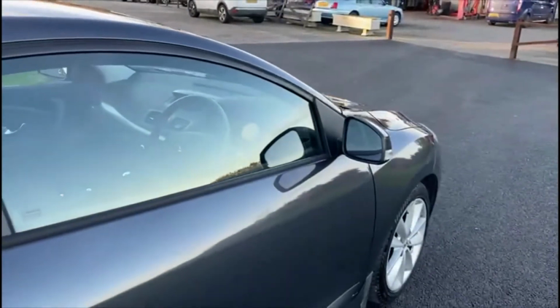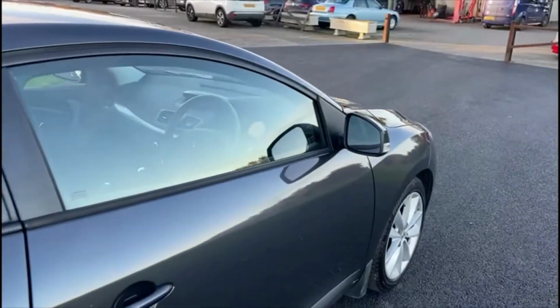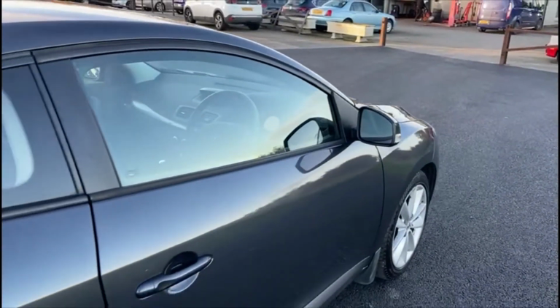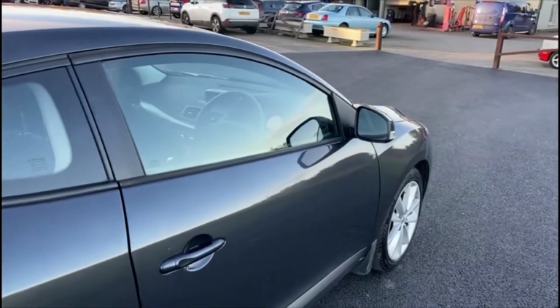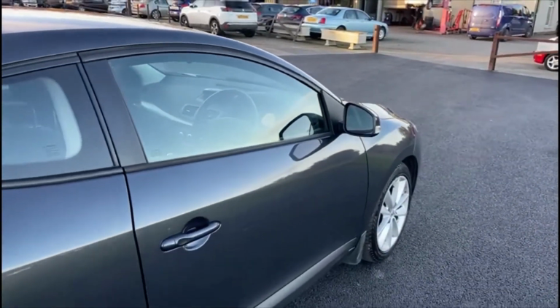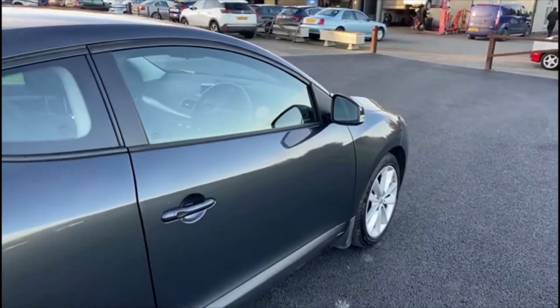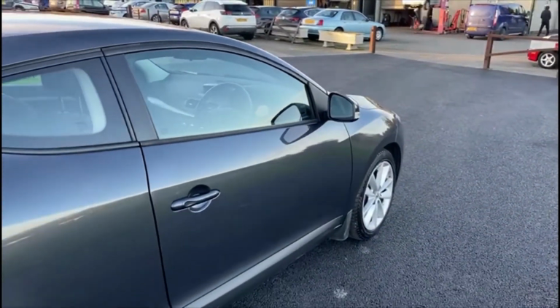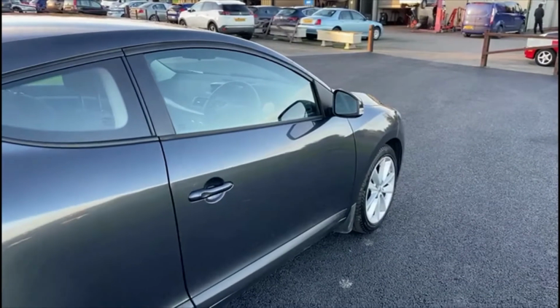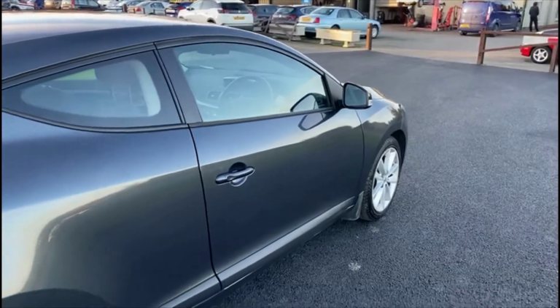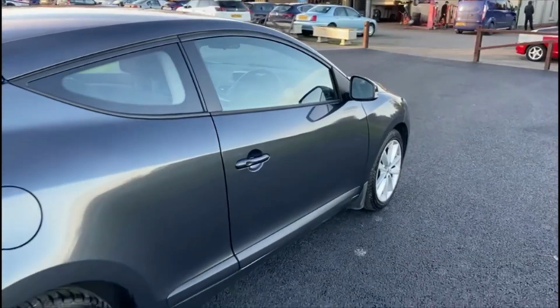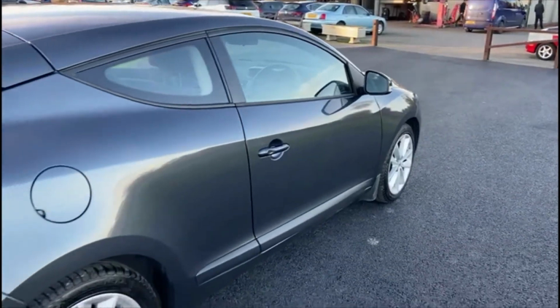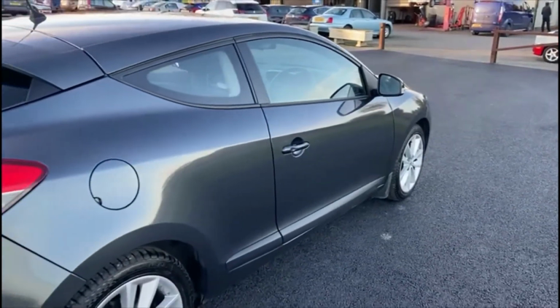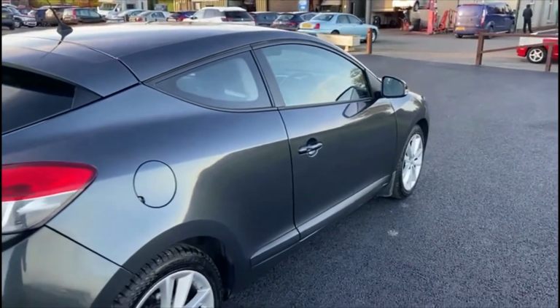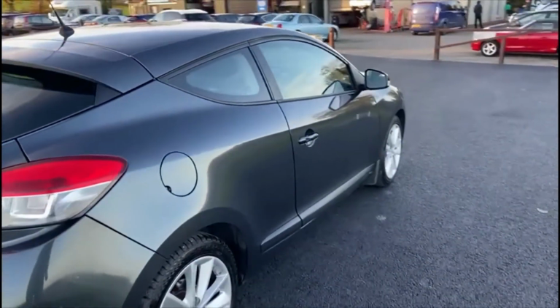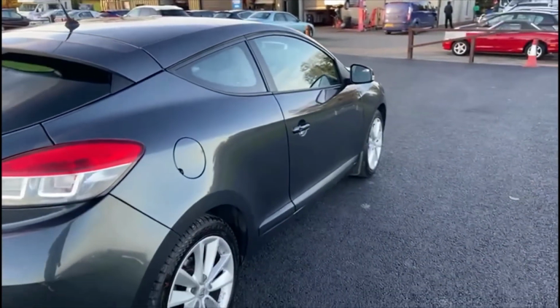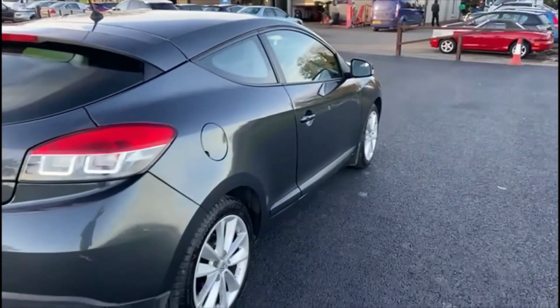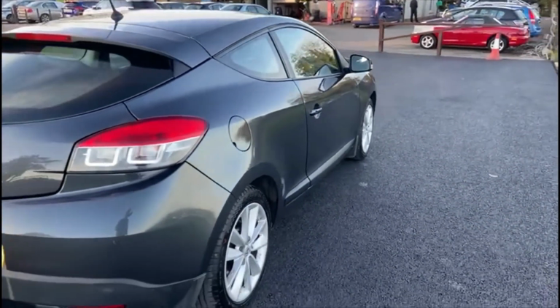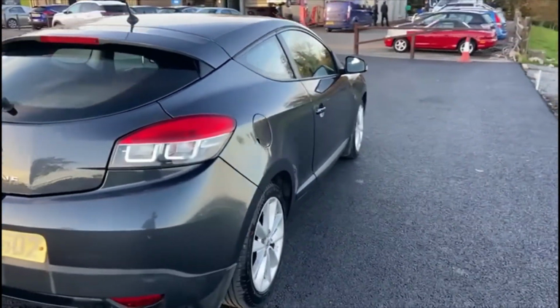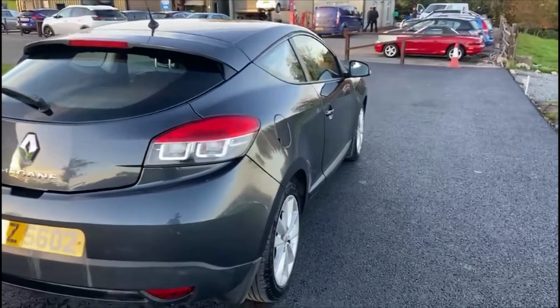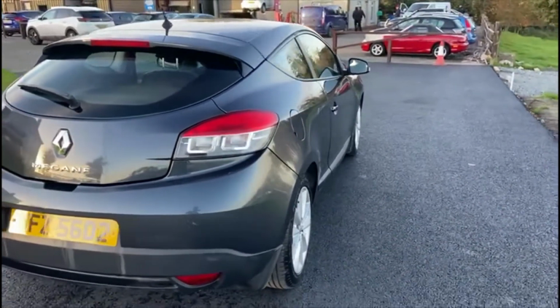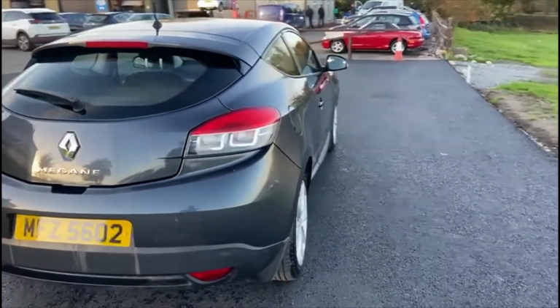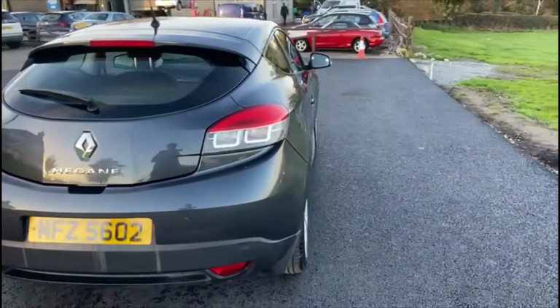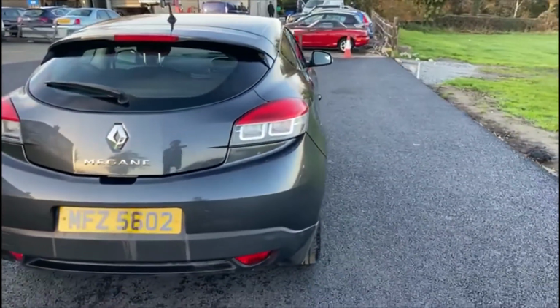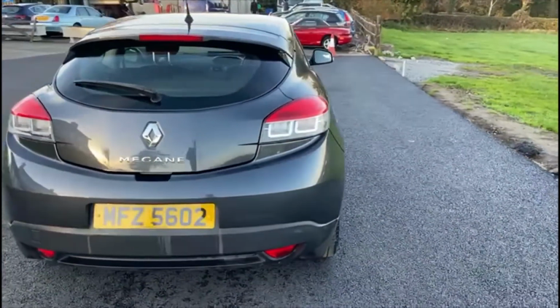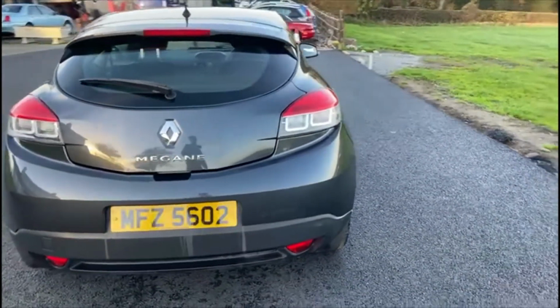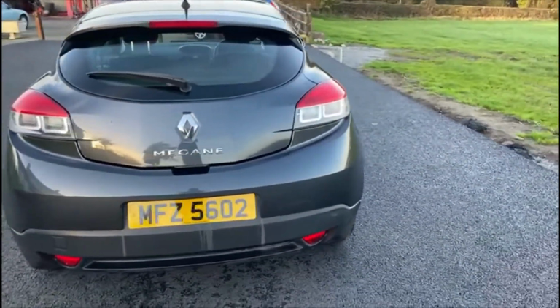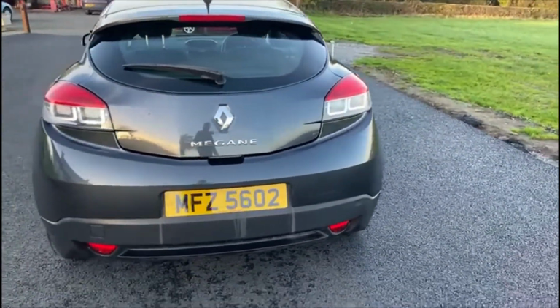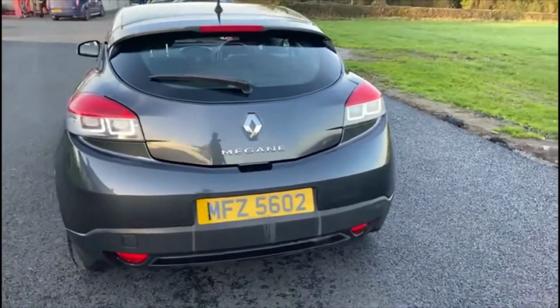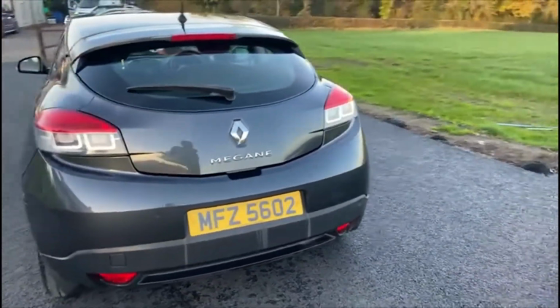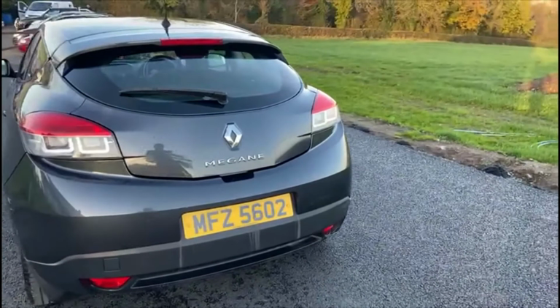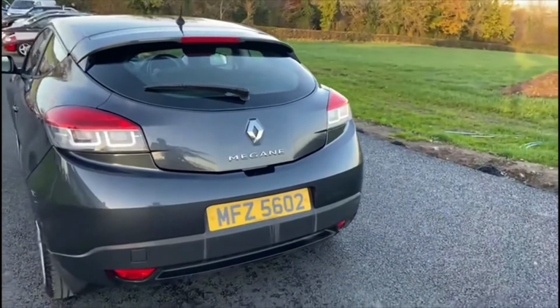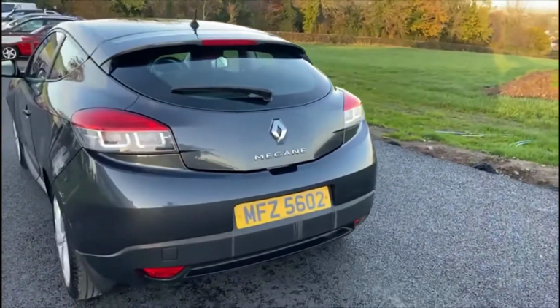The car comes fitted with a CD radio, and we have isofix points in the back as well. Overall, the bodywork on the car is in great condition — we do have one or two slight scuffs on the bumper areas.